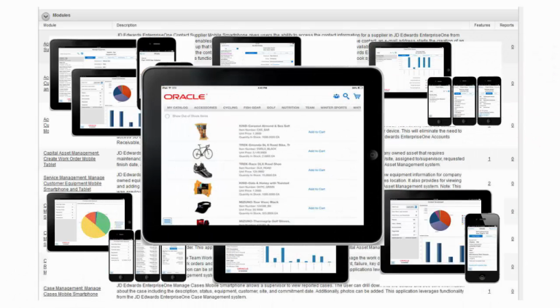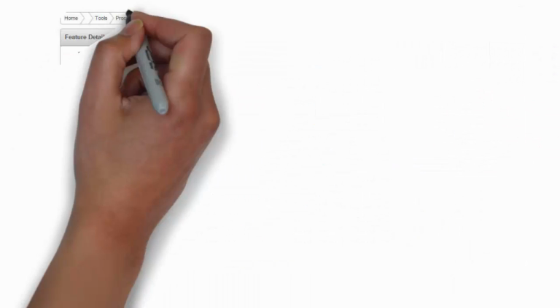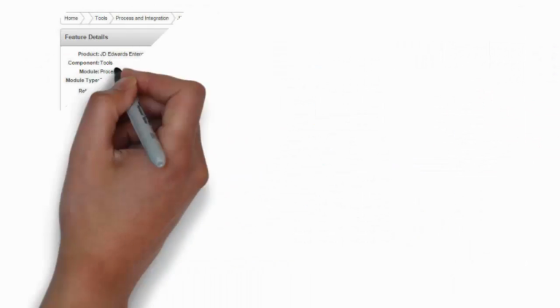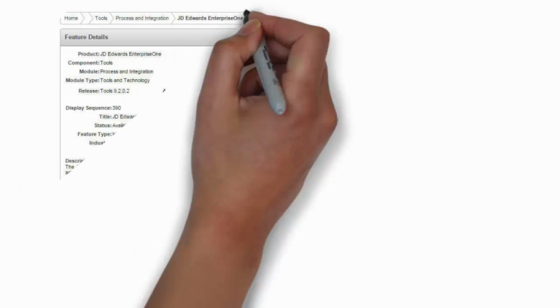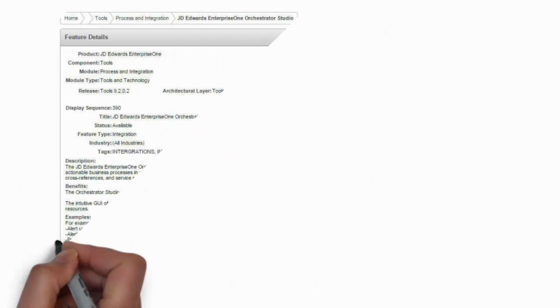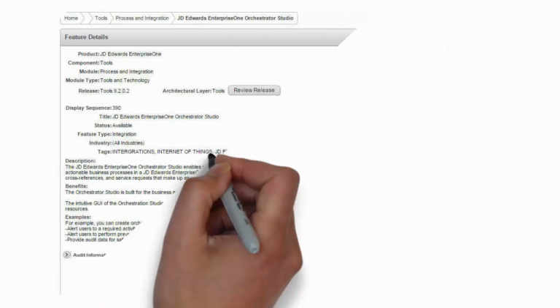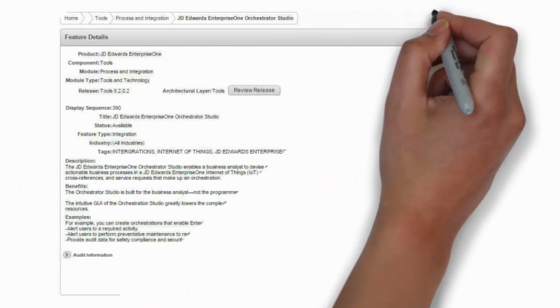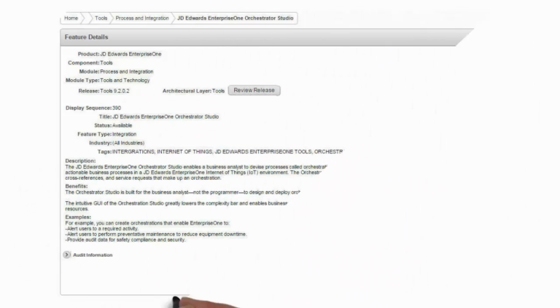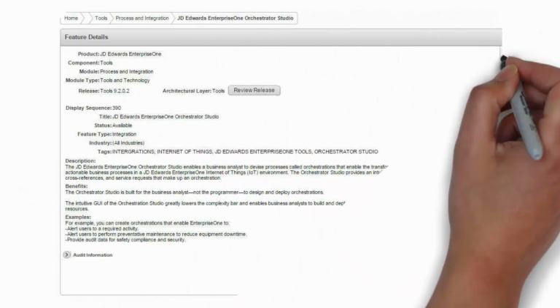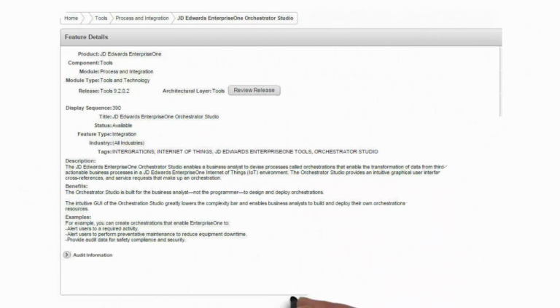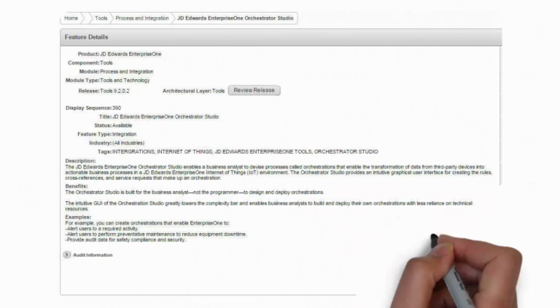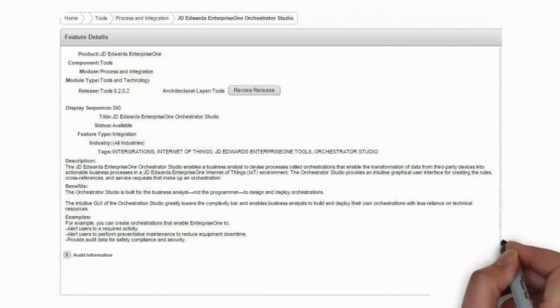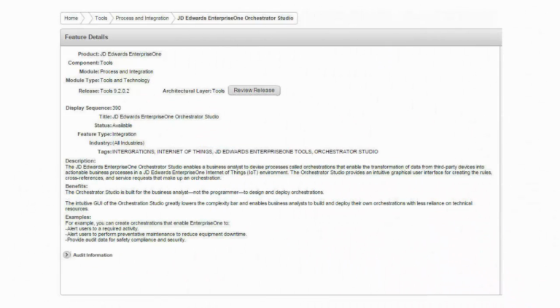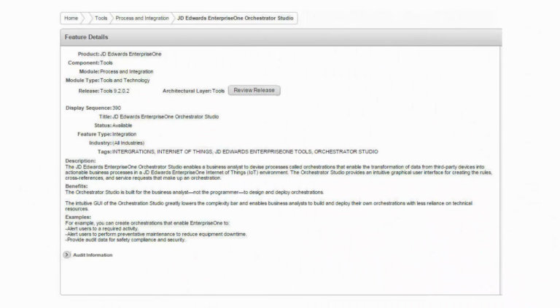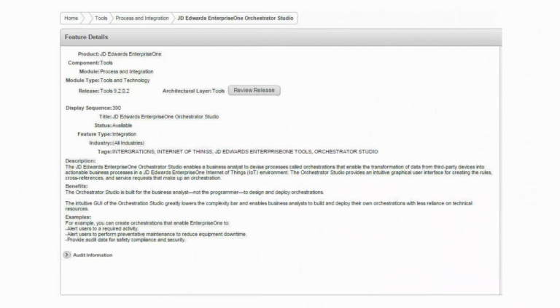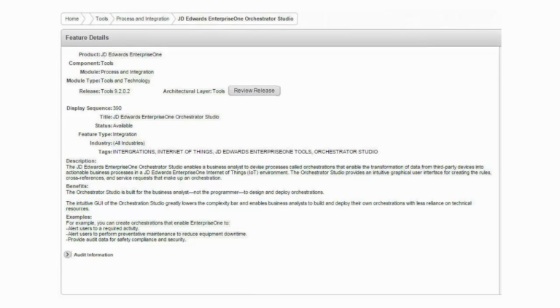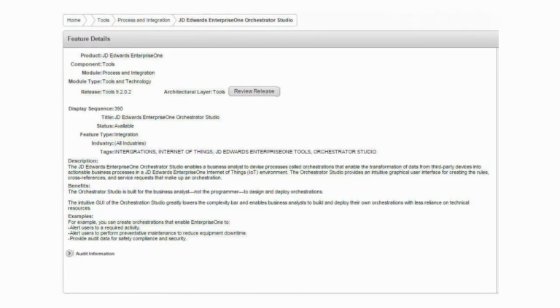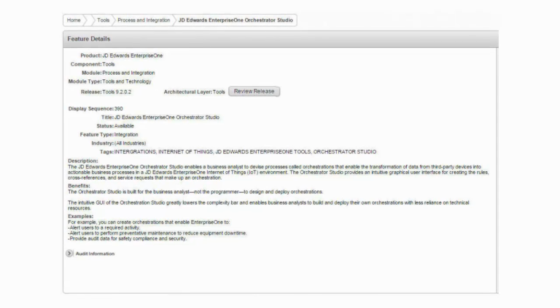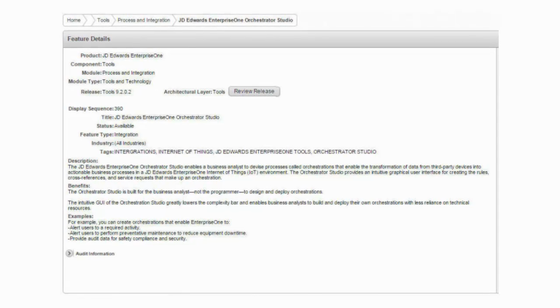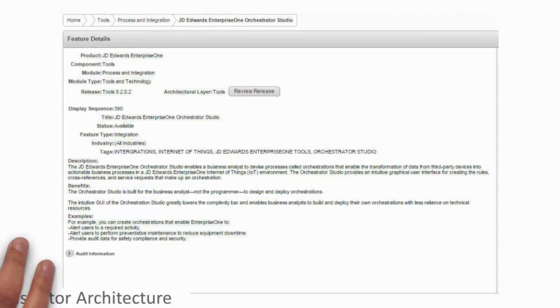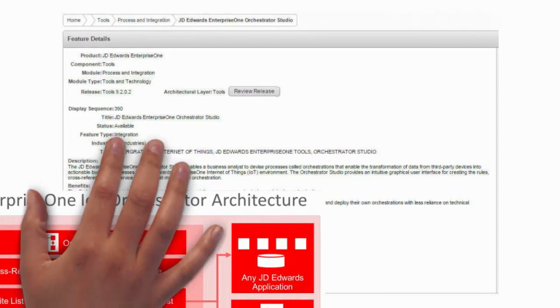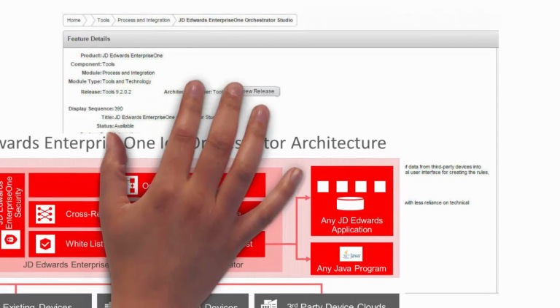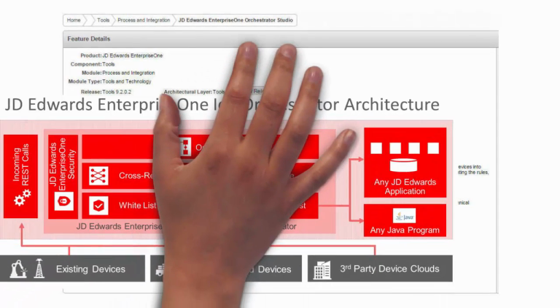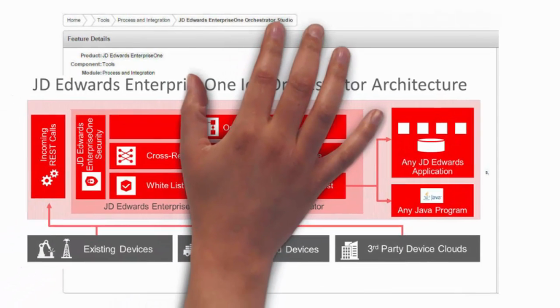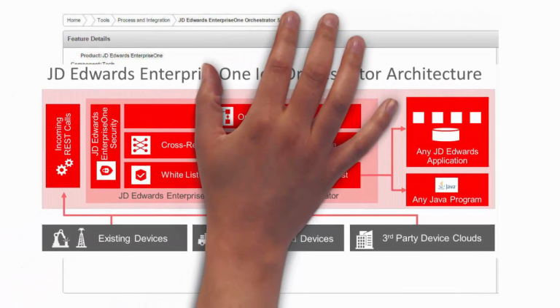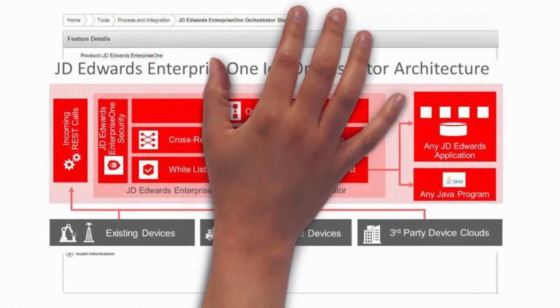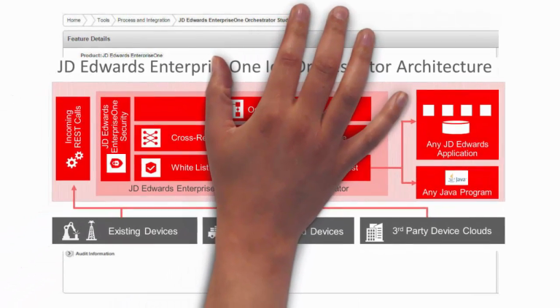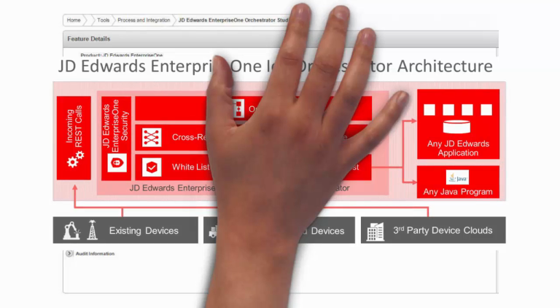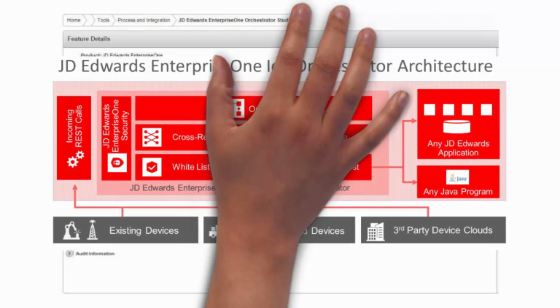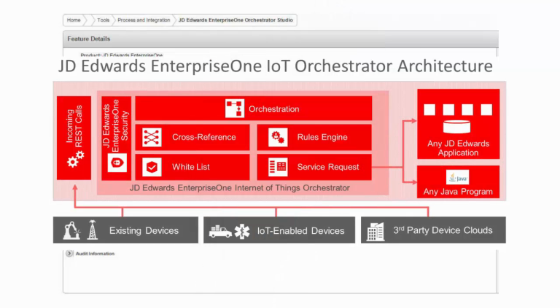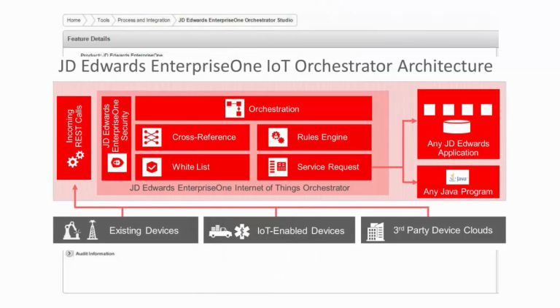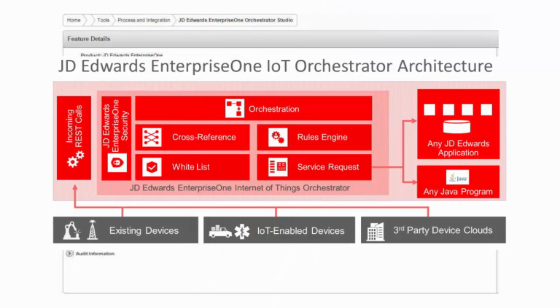The JD Edwards Internet of Things platform enables solutions that connect your machines with your people and processes. JD Edwards also delivered the JD Edwards Enterprise One Orchestrator Studio to provide the Last Mile to bring data into your ERP system with ease.